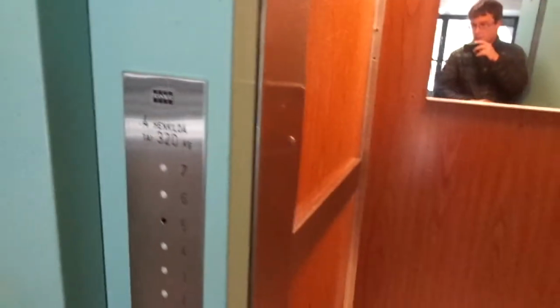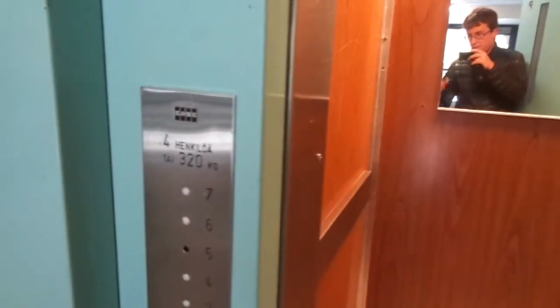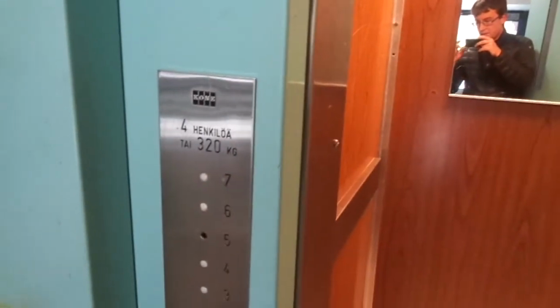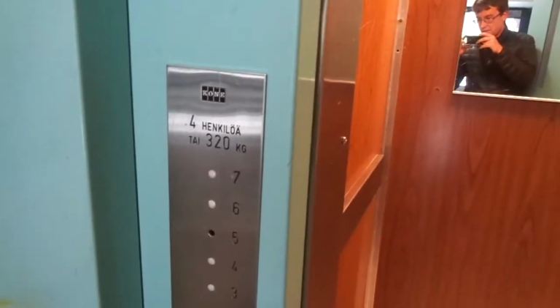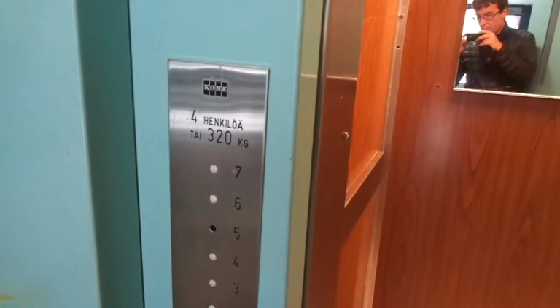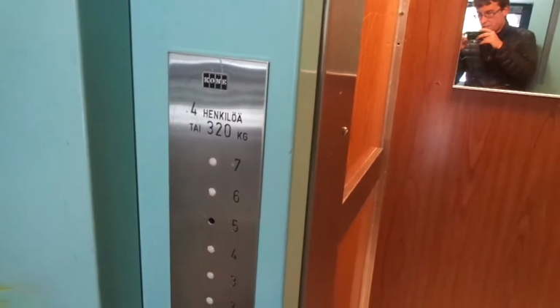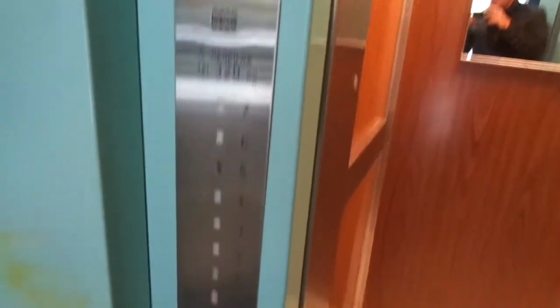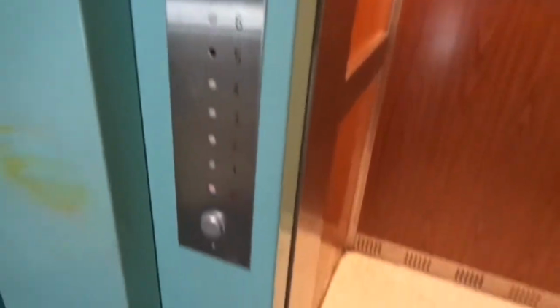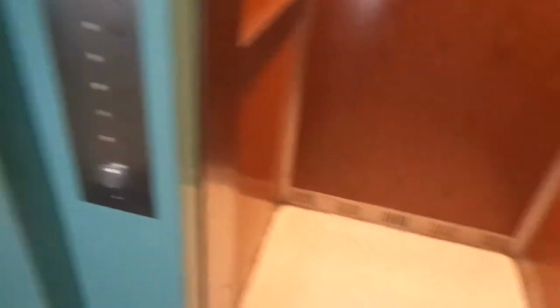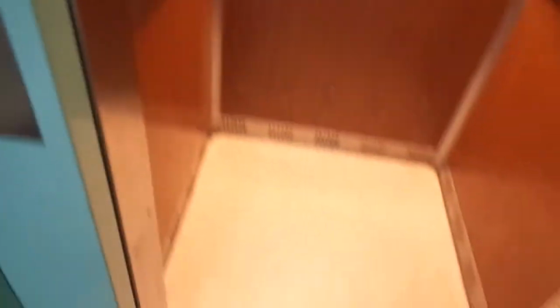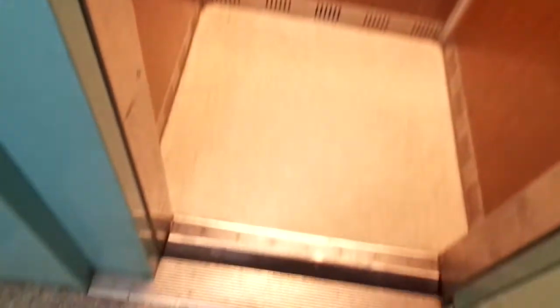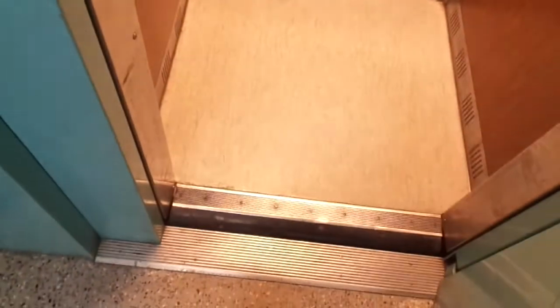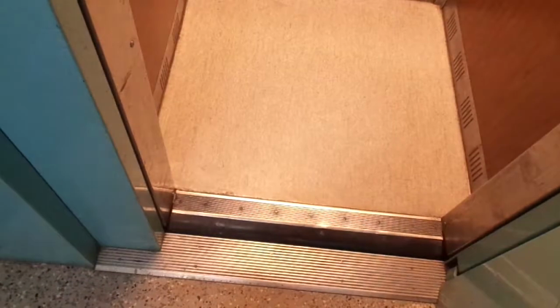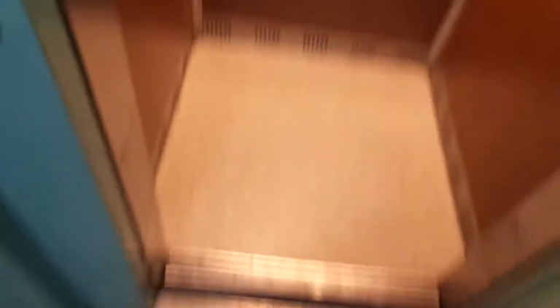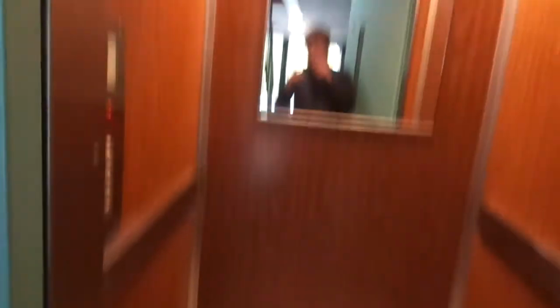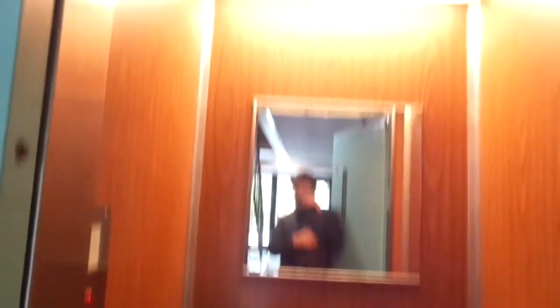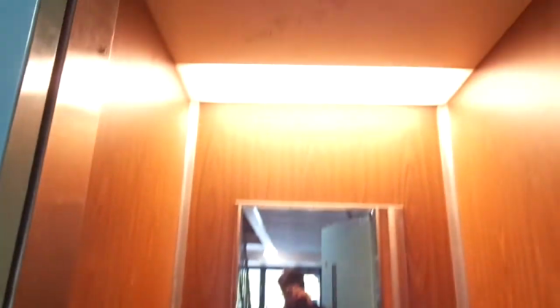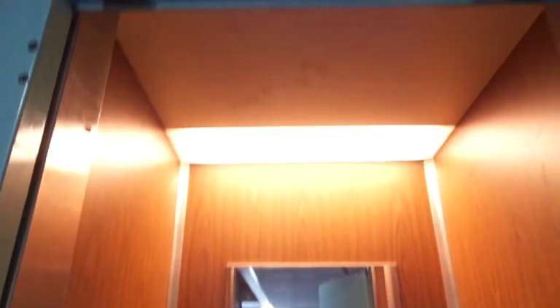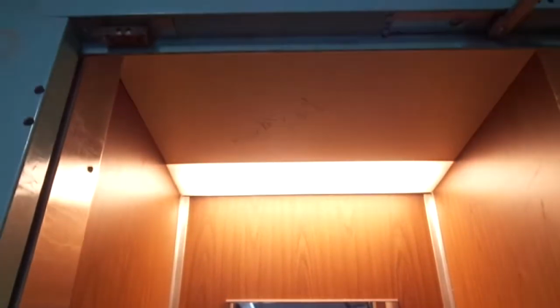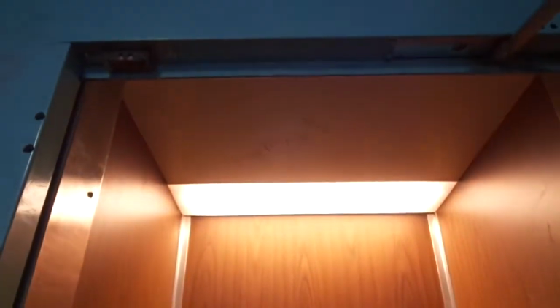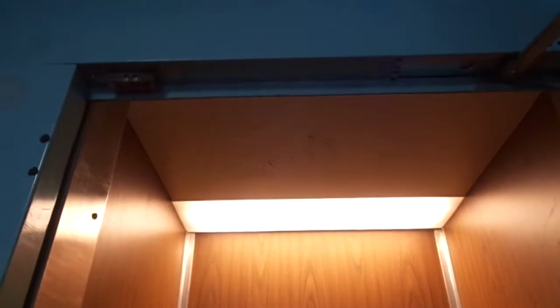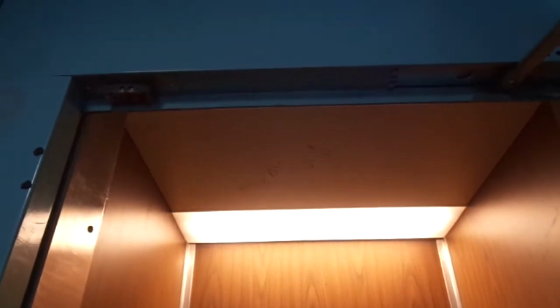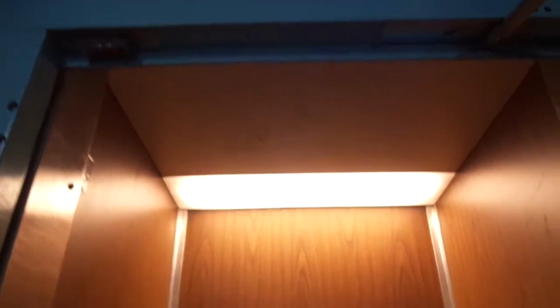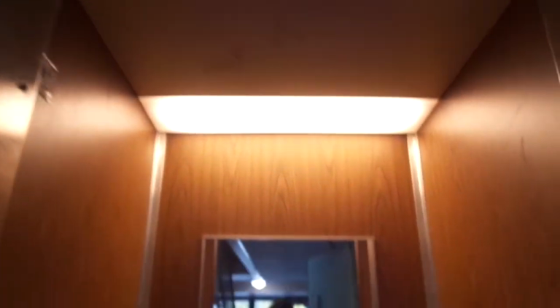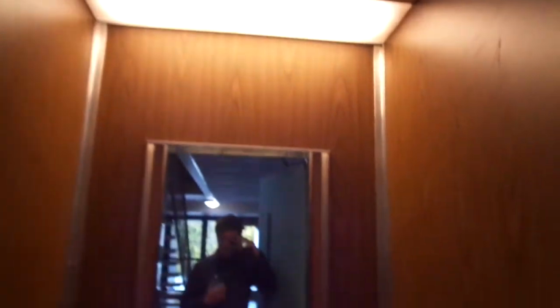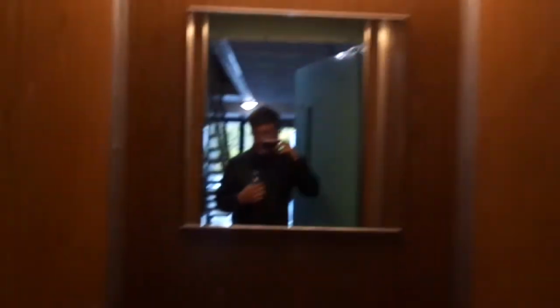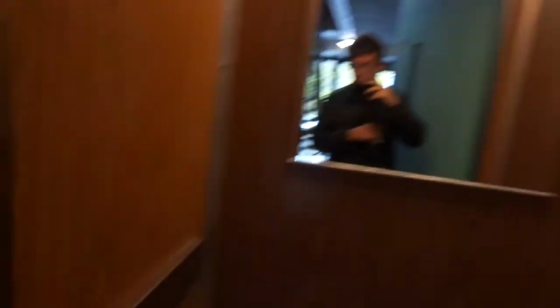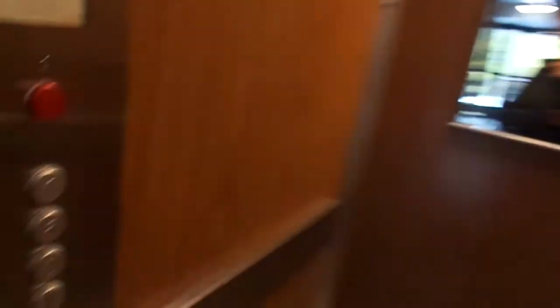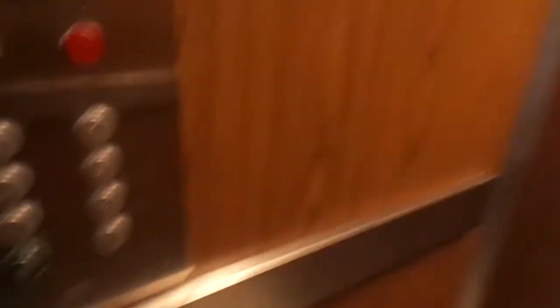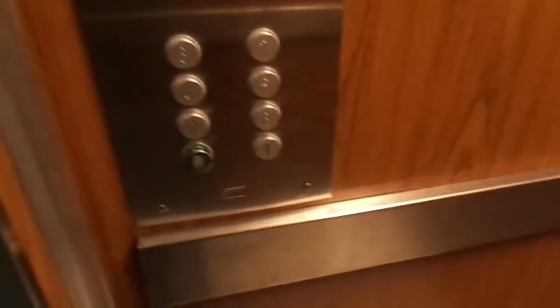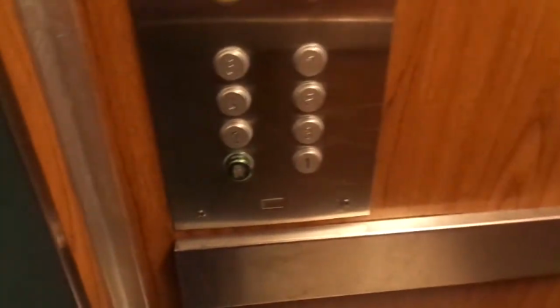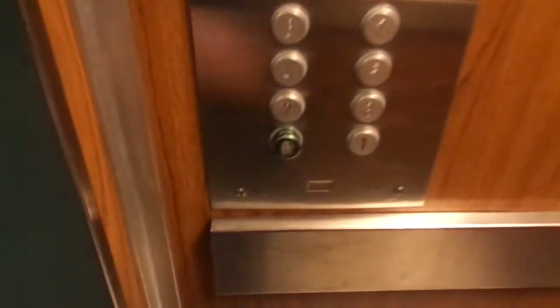The capacity is 4 persons or 320 kilograms, 8 floors, and I think this residential building has 2 staircases. I don't know if this district has any more of these.